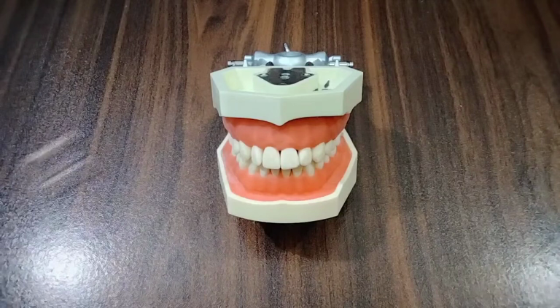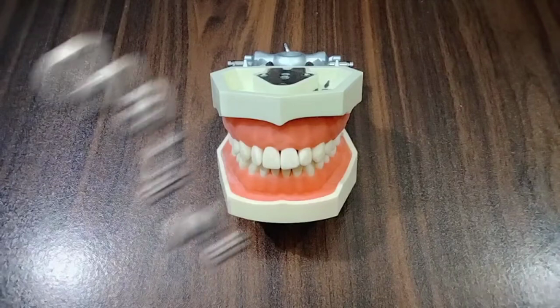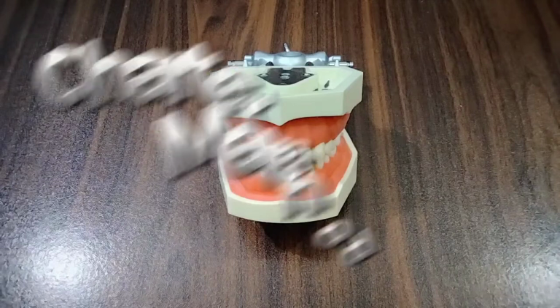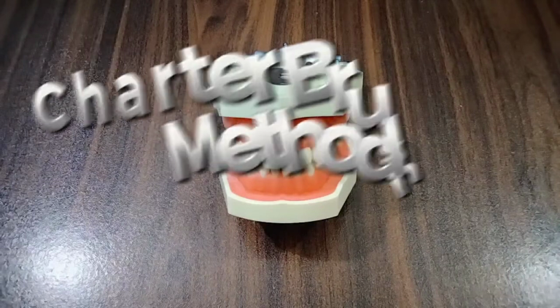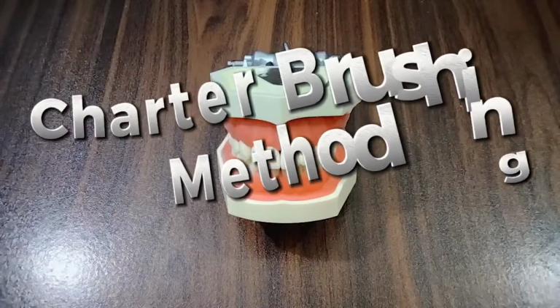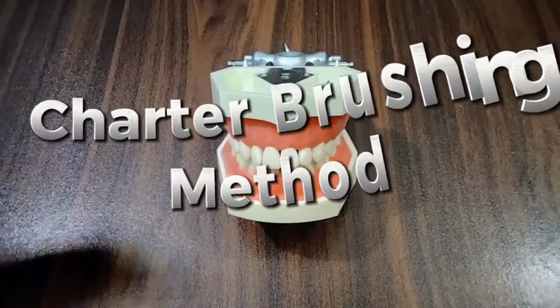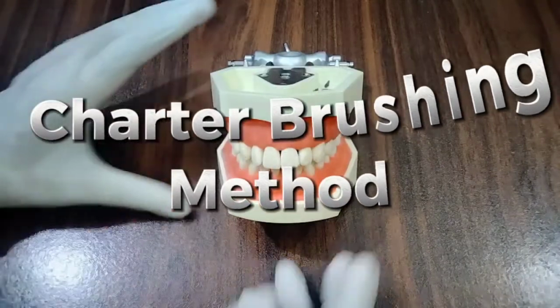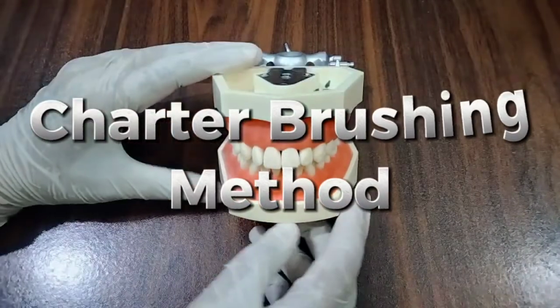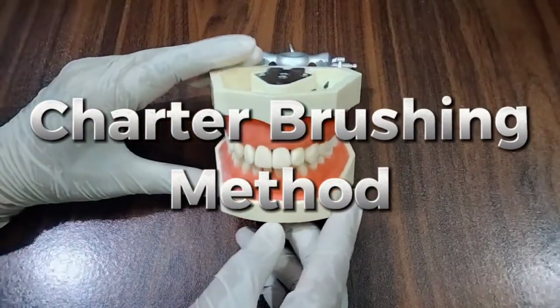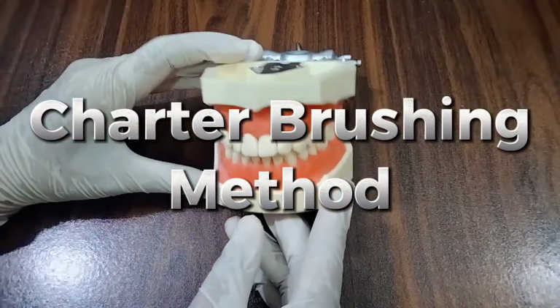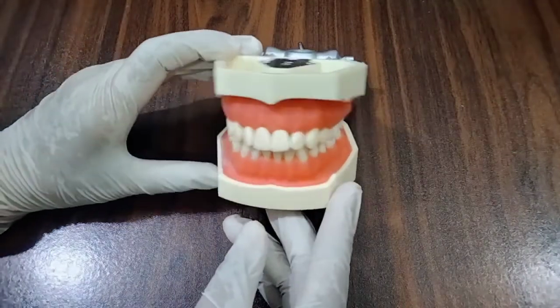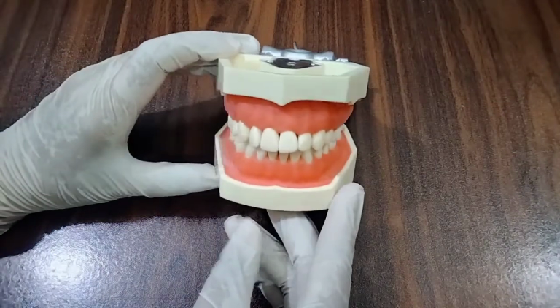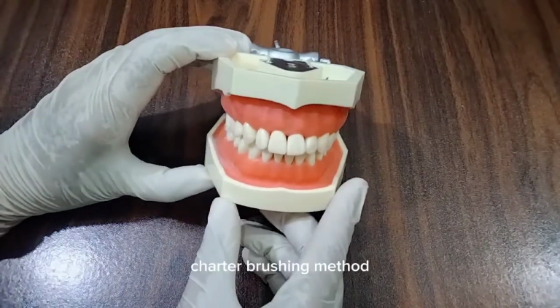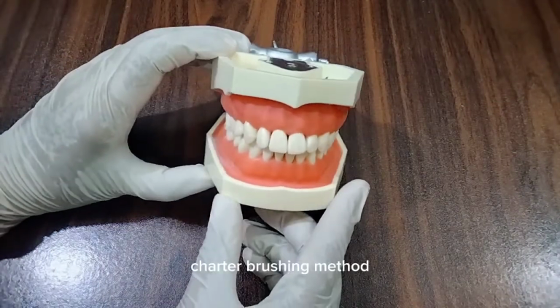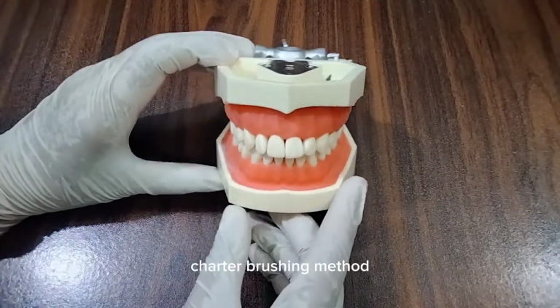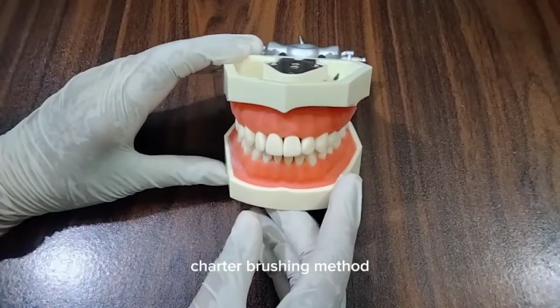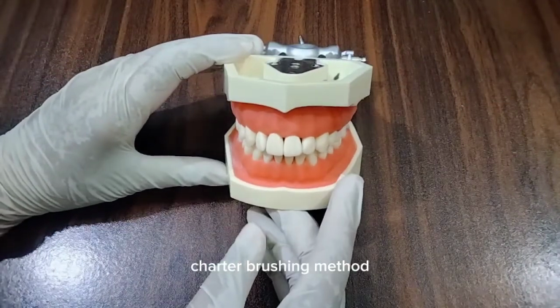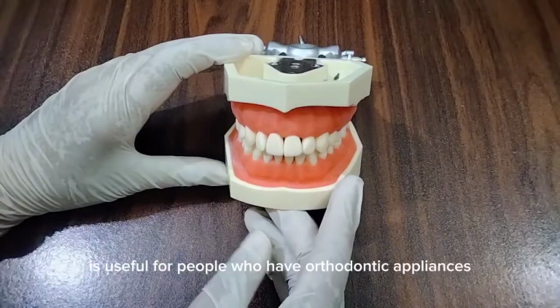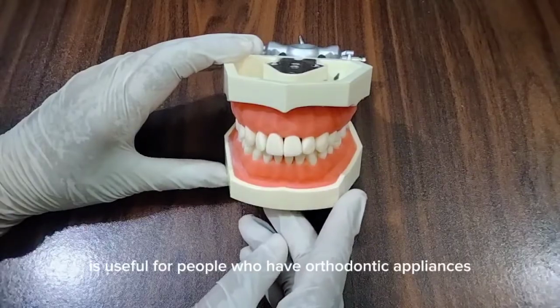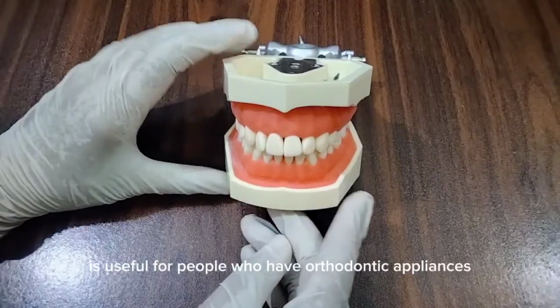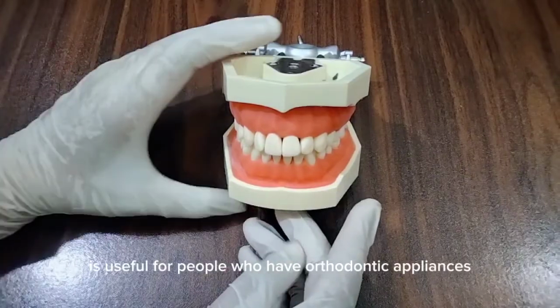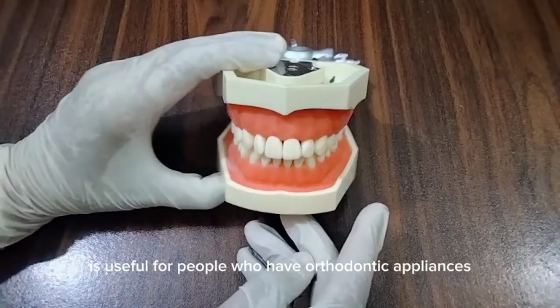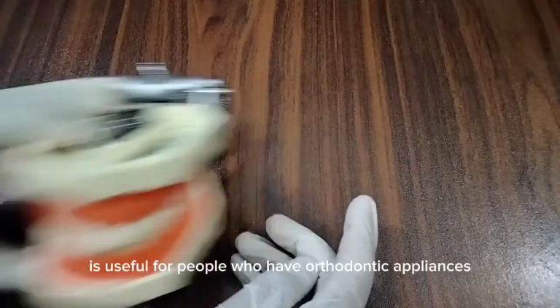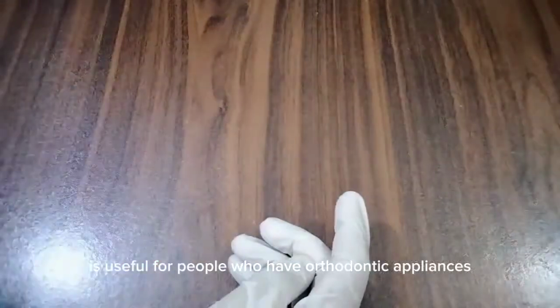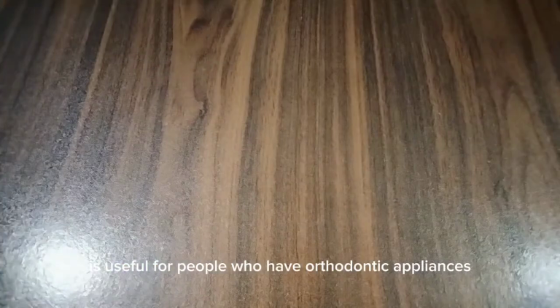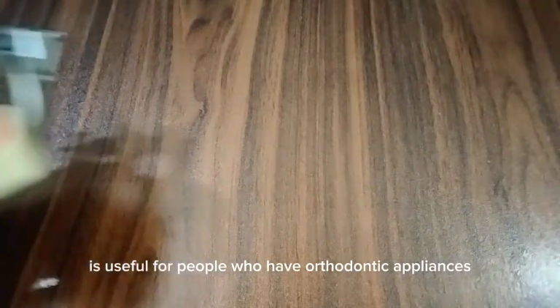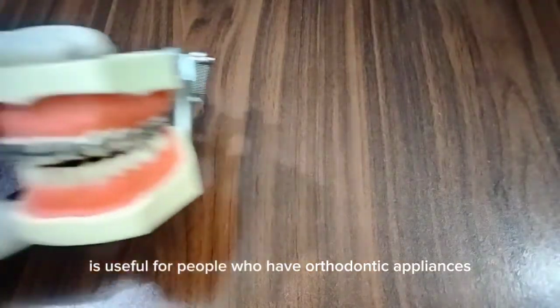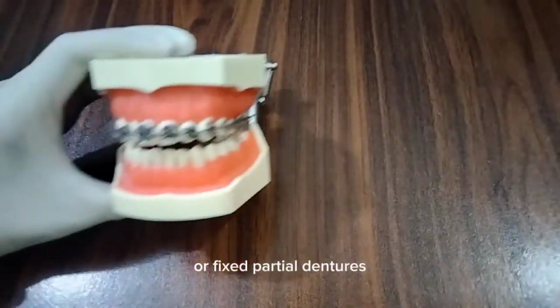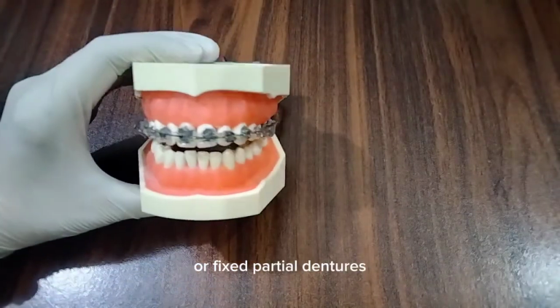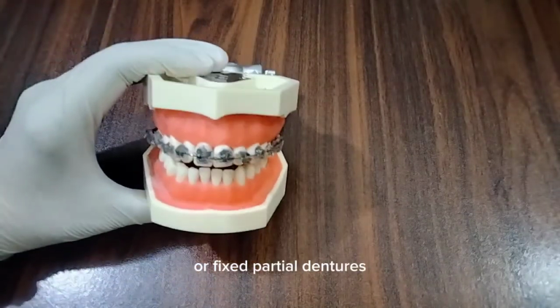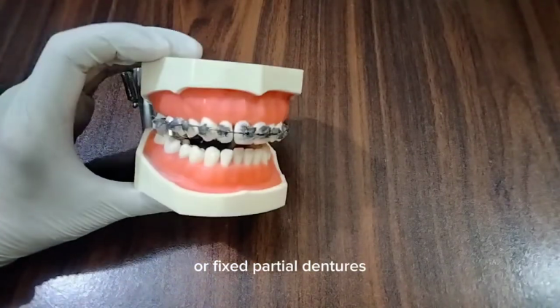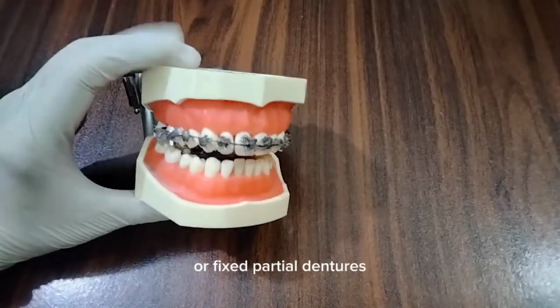The Charter brushing method is useful for people who have orthodontic appliances or fixed partial dentures.